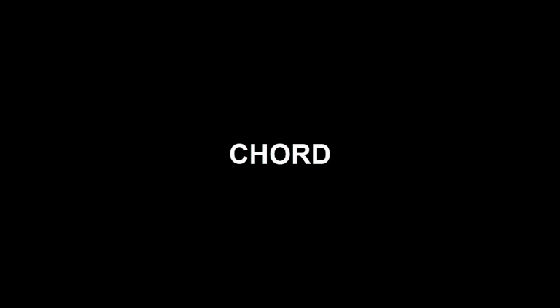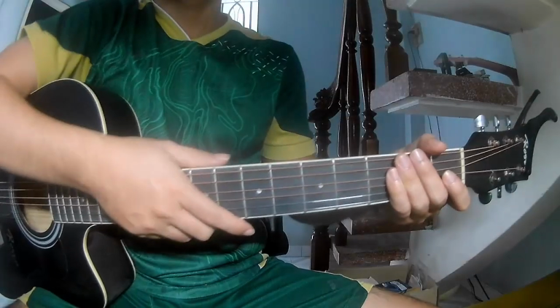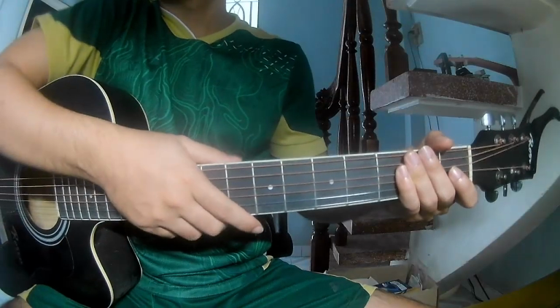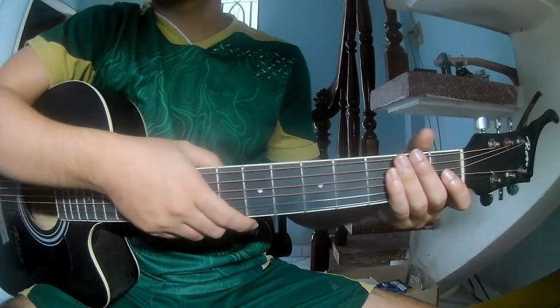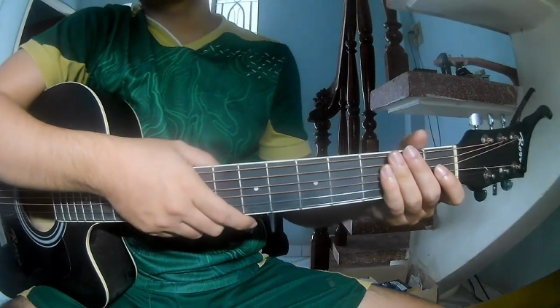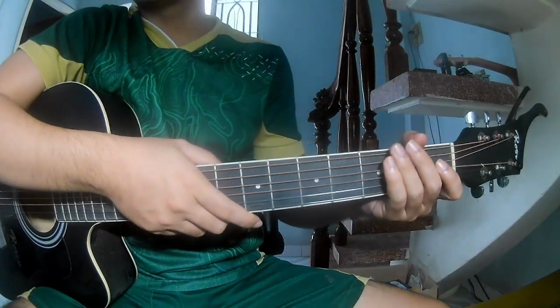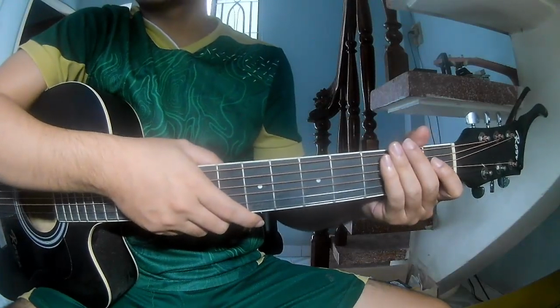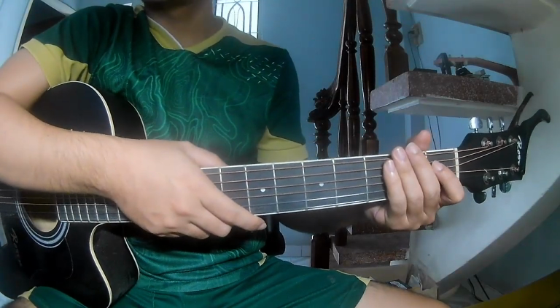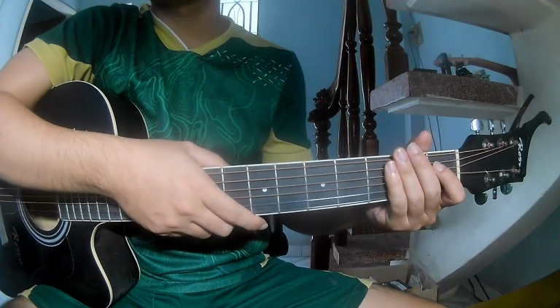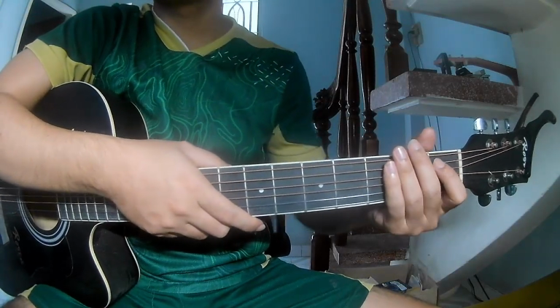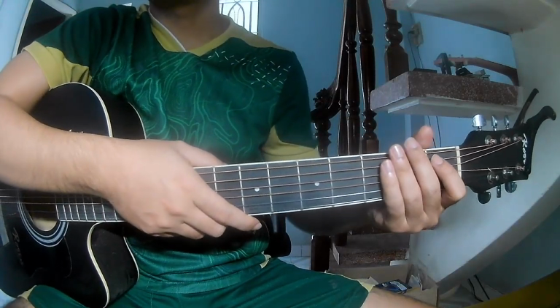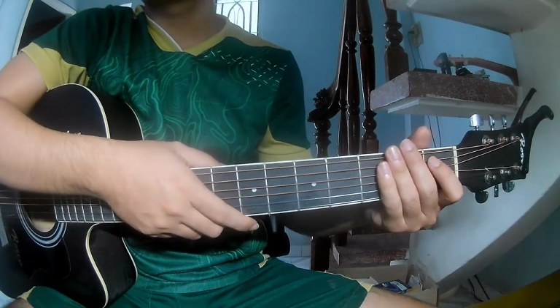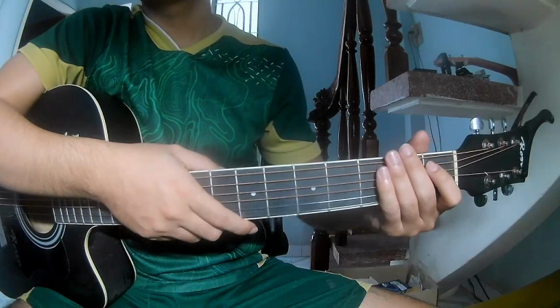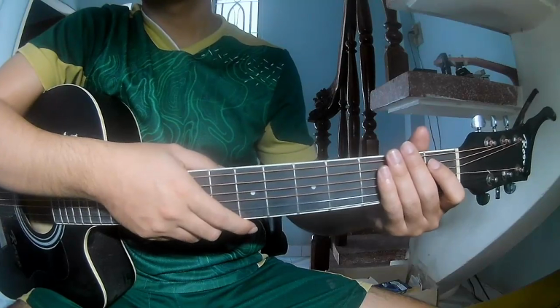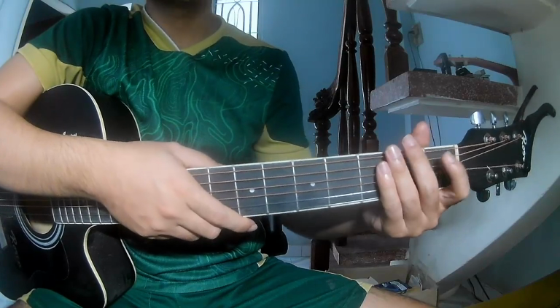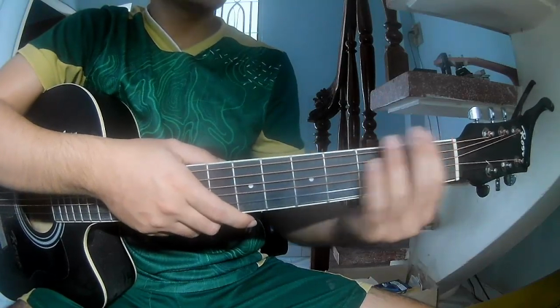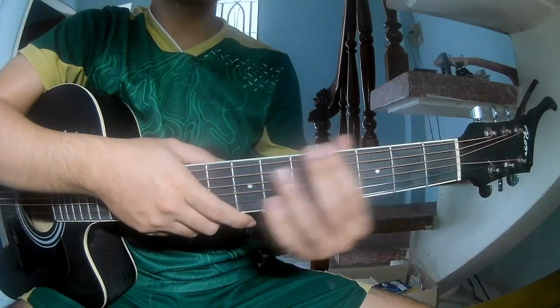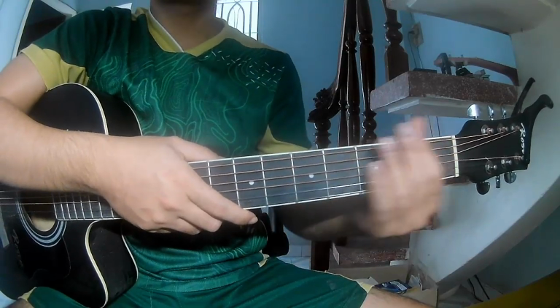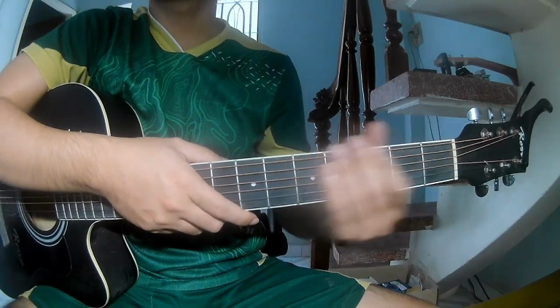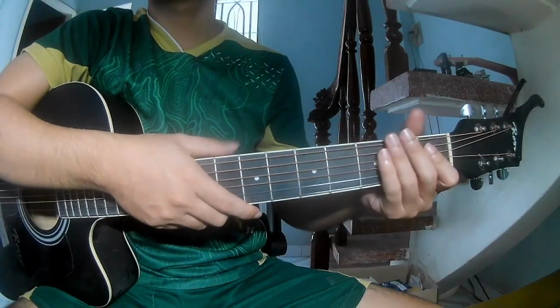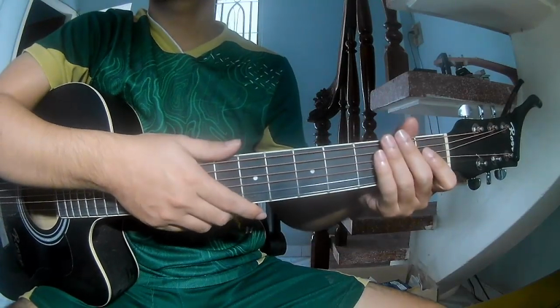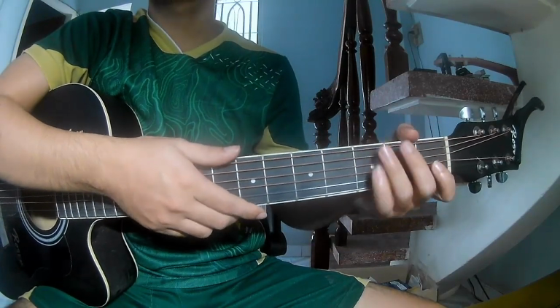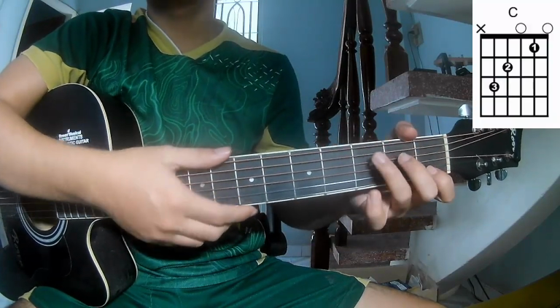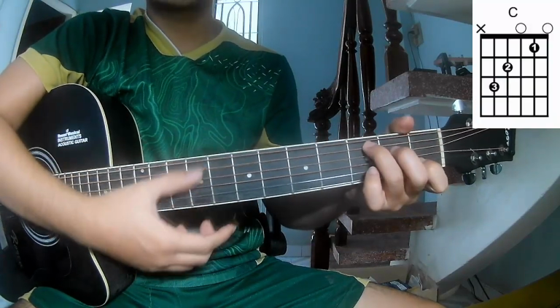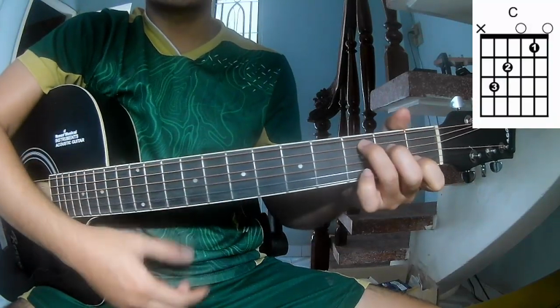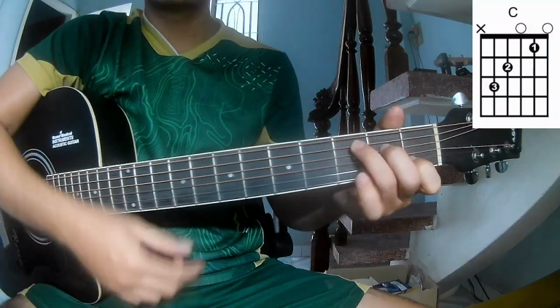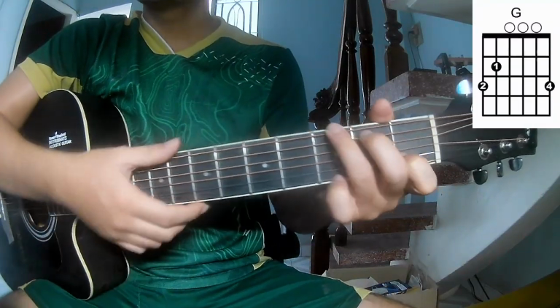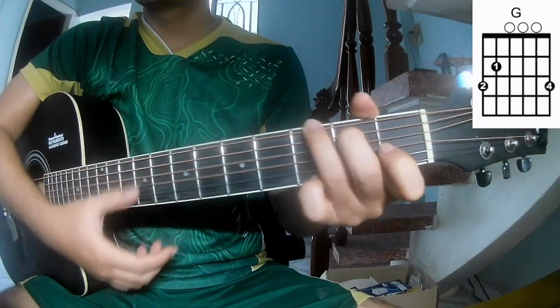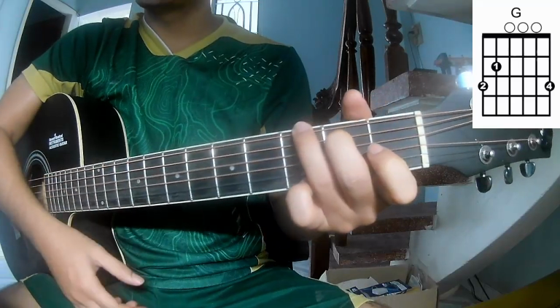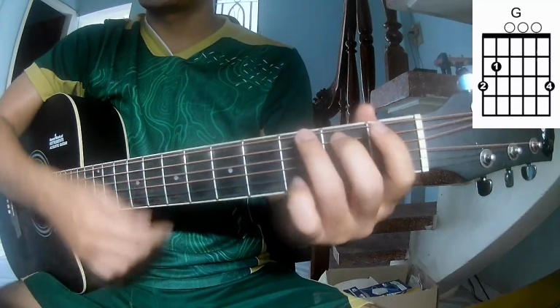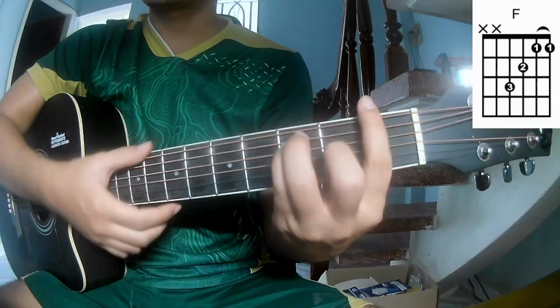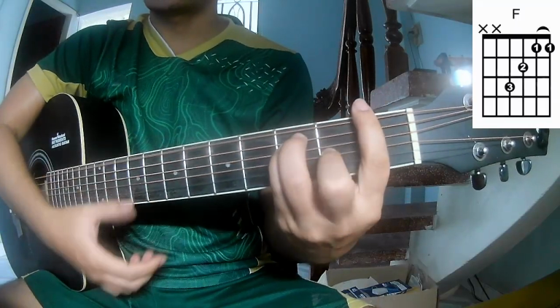Hi everyone, today we'll see how to play 'Just Another Rainbow' by Liam Gallagher. First, the chords — this song uses A, C, G, and F.